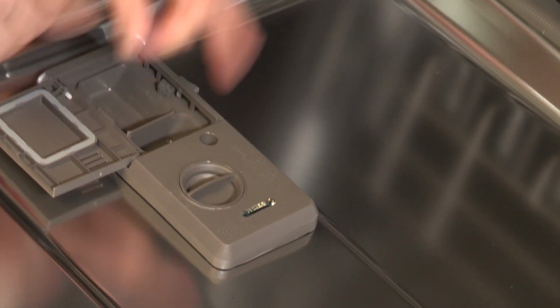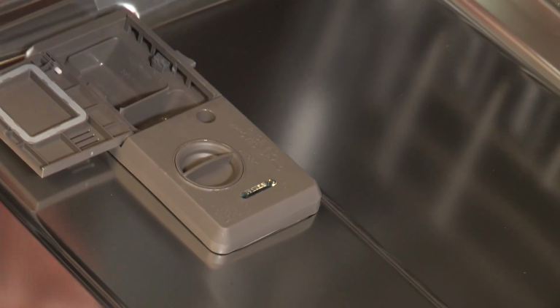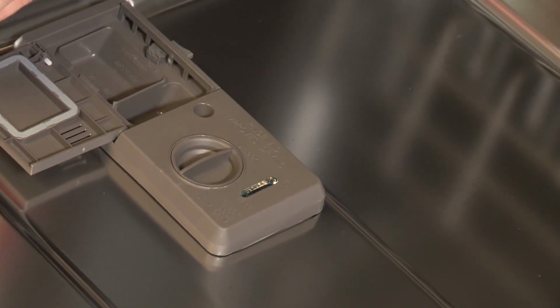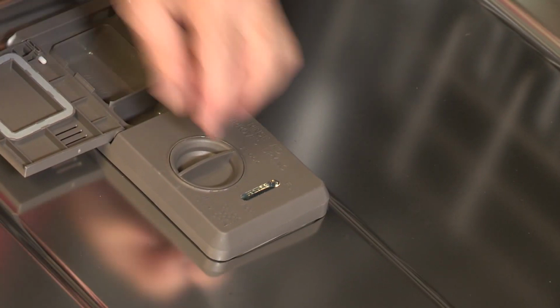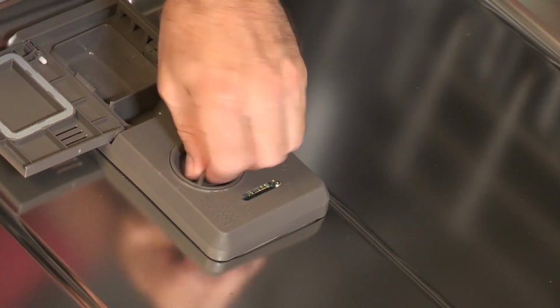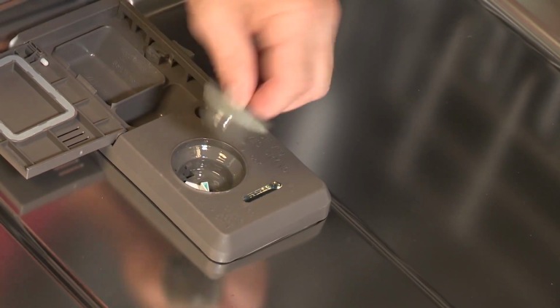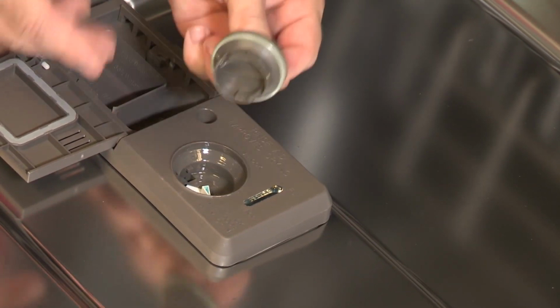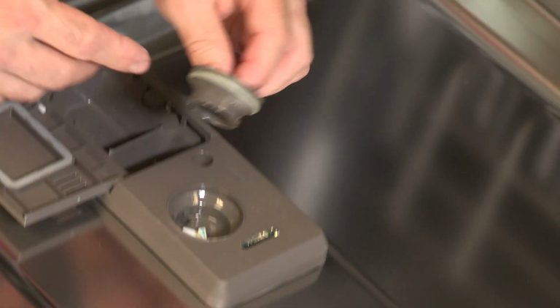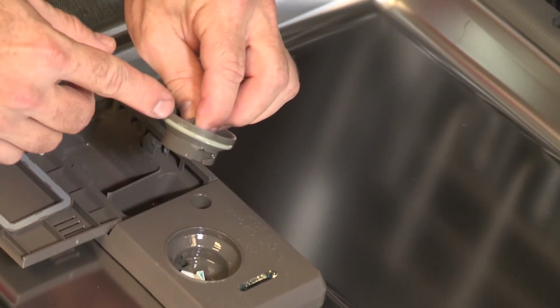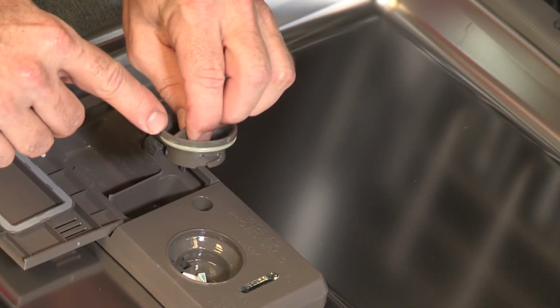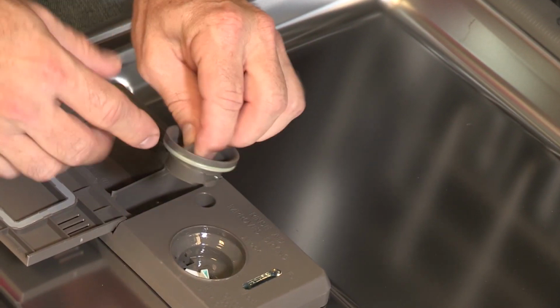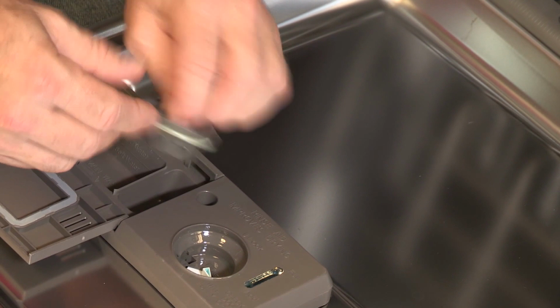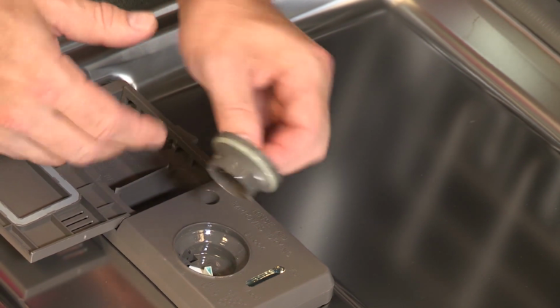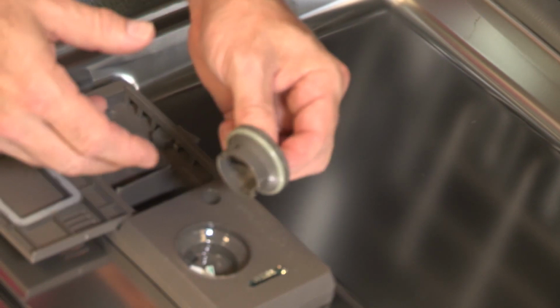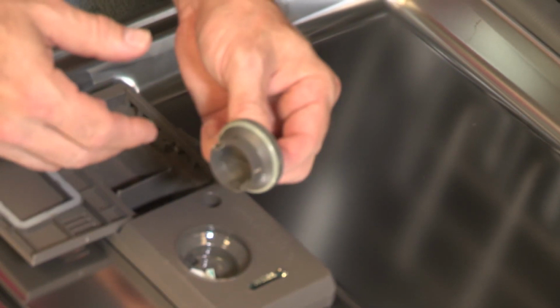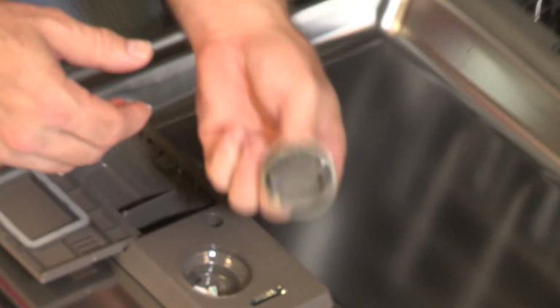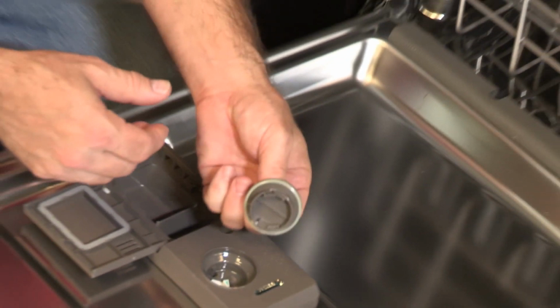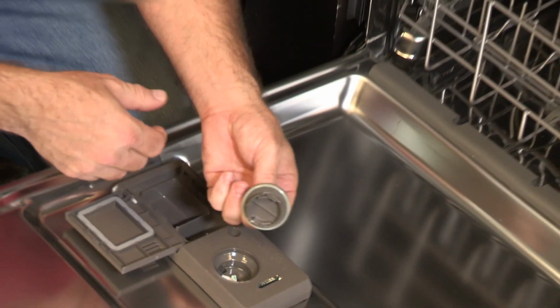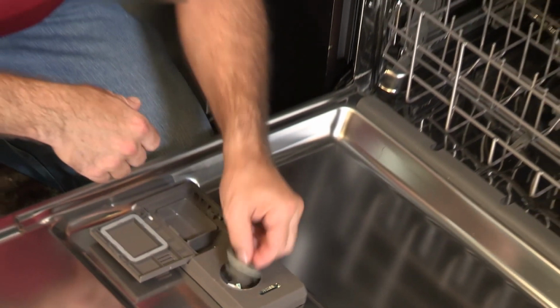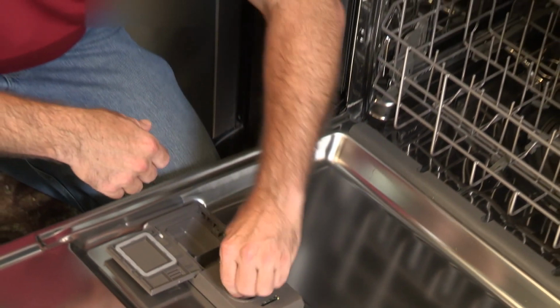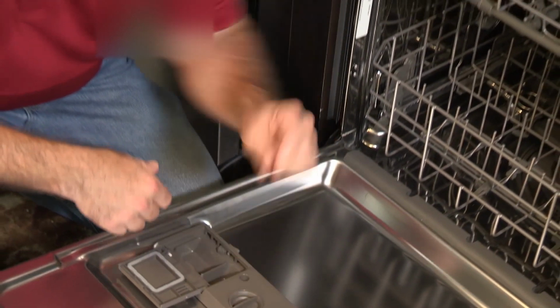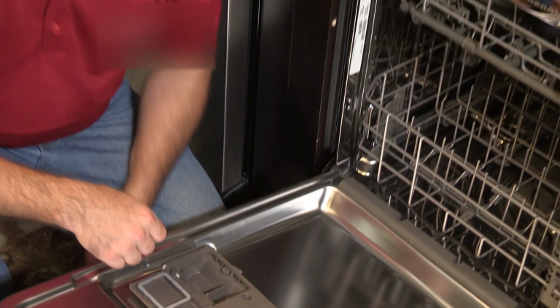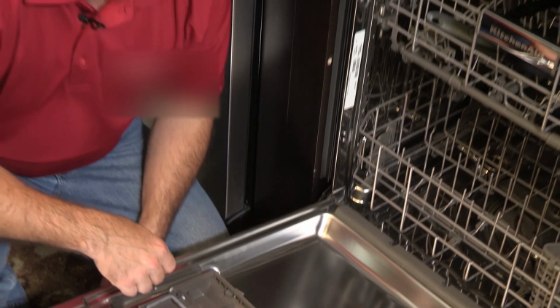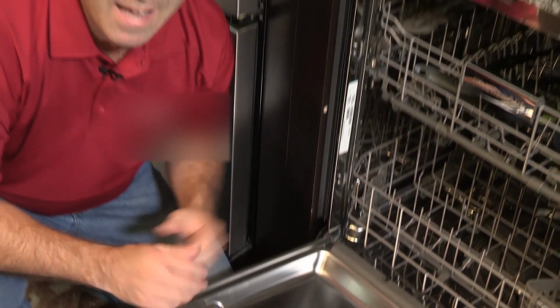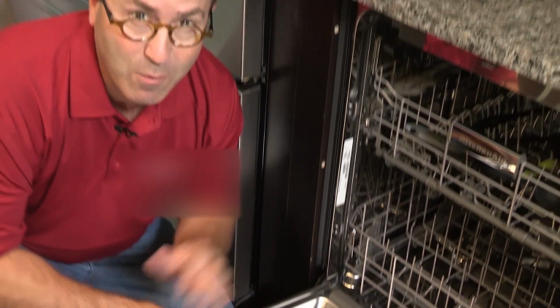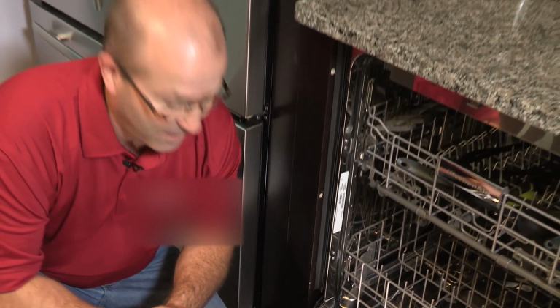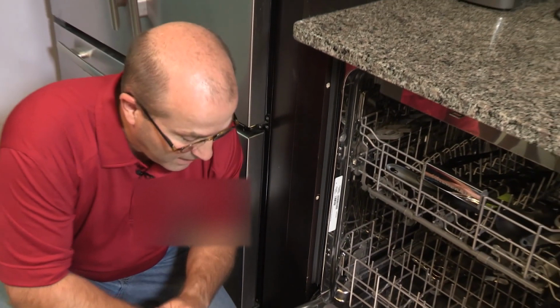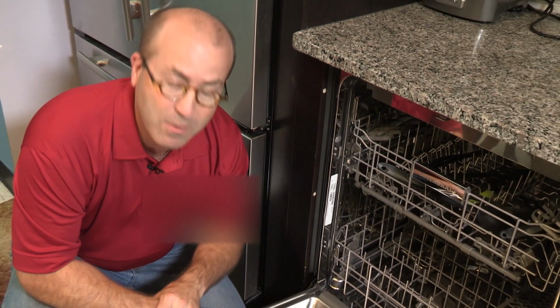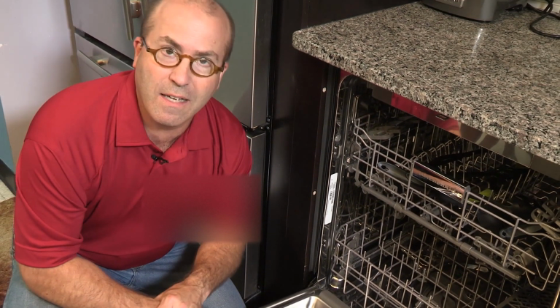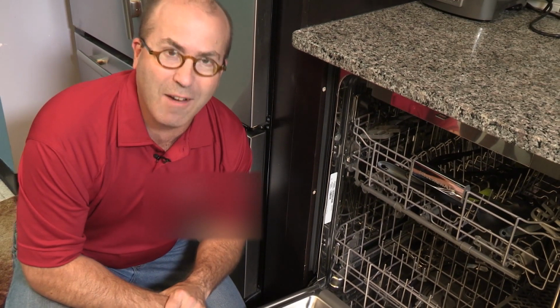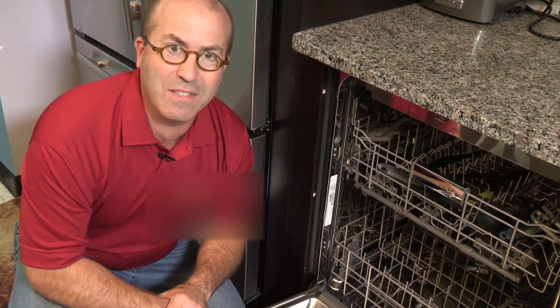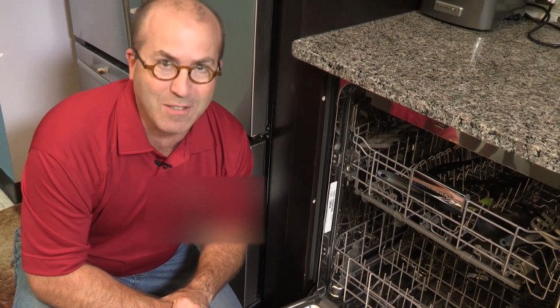One final note: if the cap is missing or it's been cut or broken in any way, you should have it replaced. That will prevent any of the Rinse-Aid from leaking prematurely out of your Rinse-Aid dispenser.